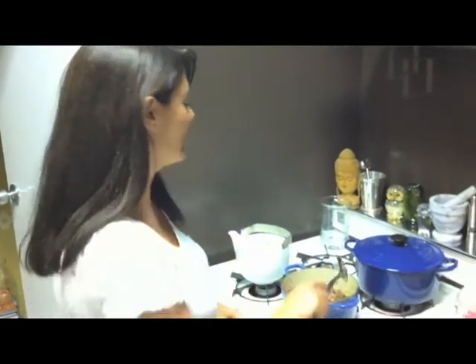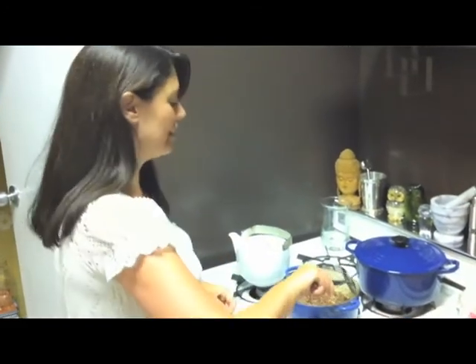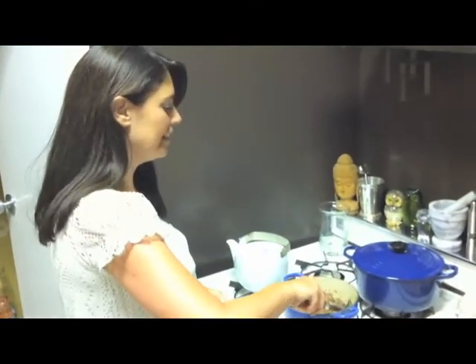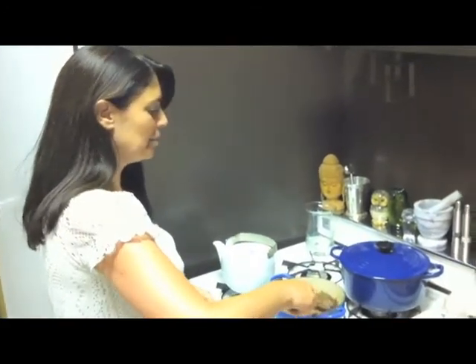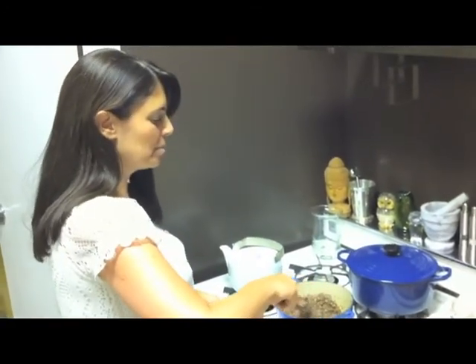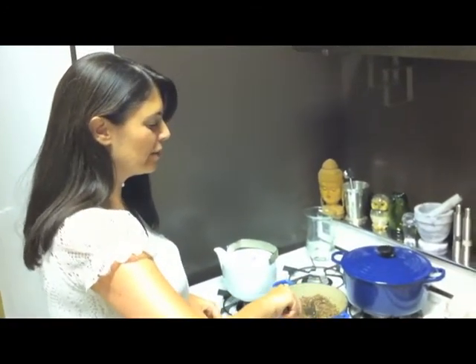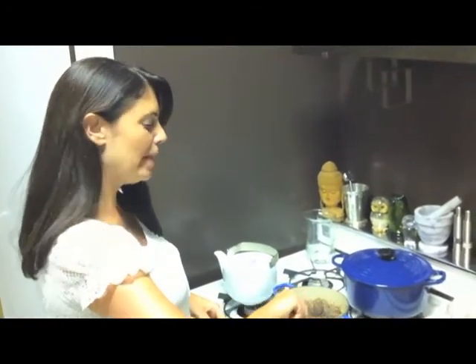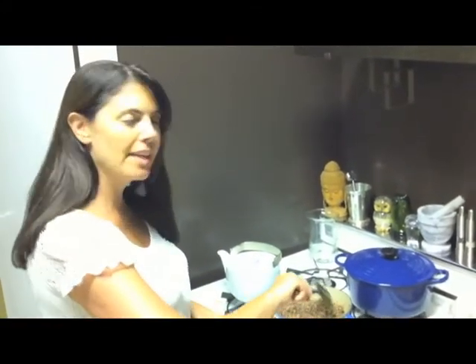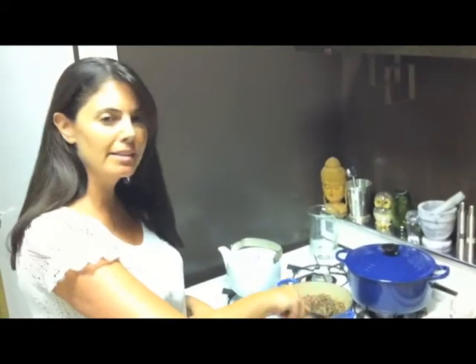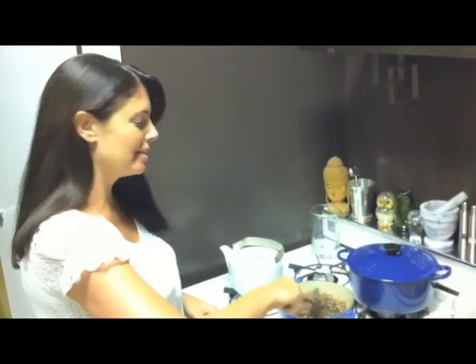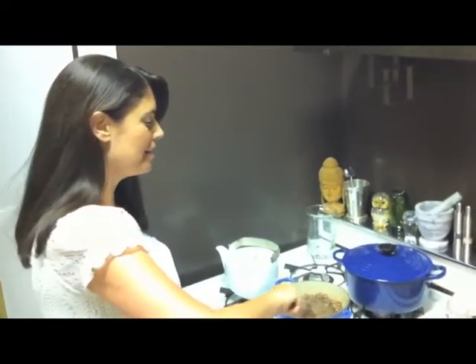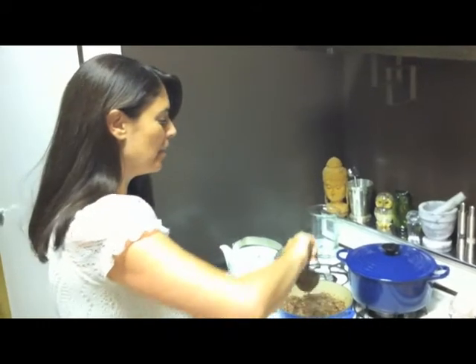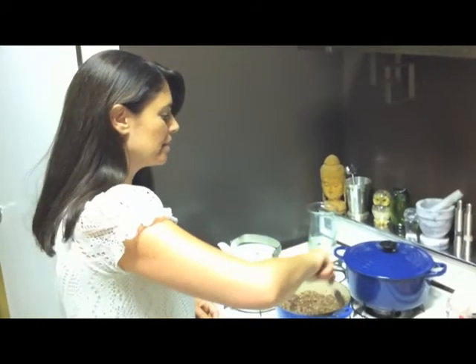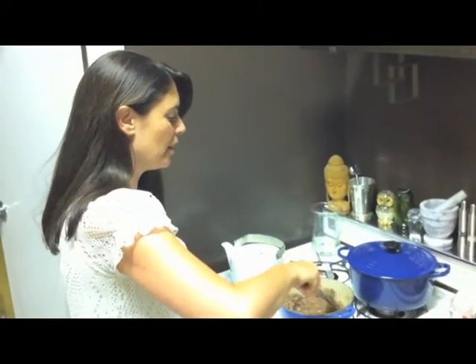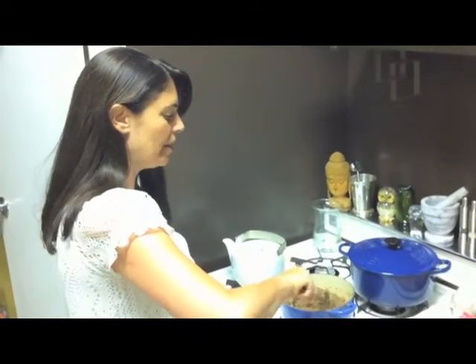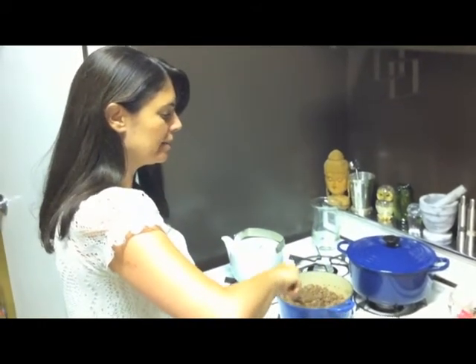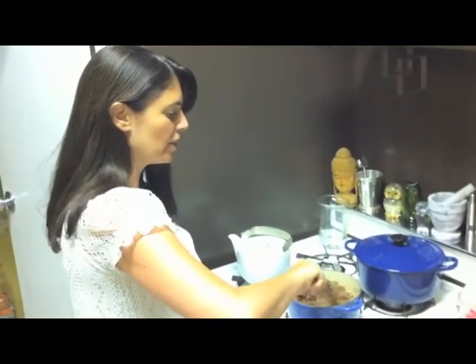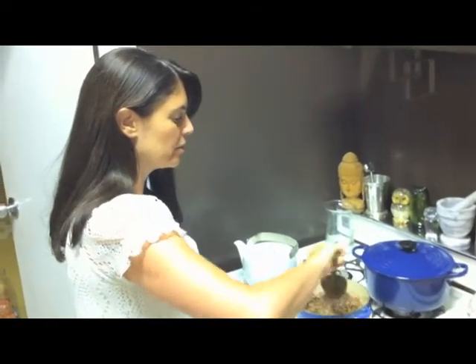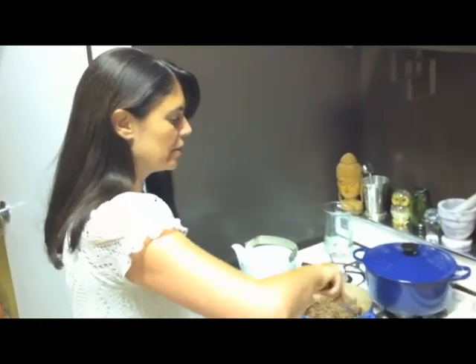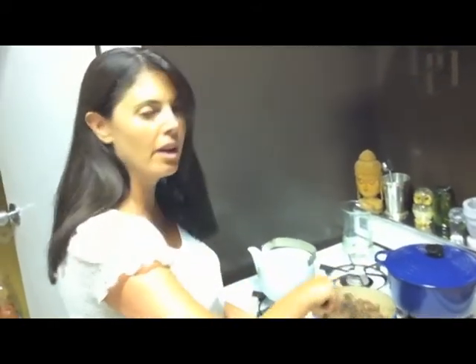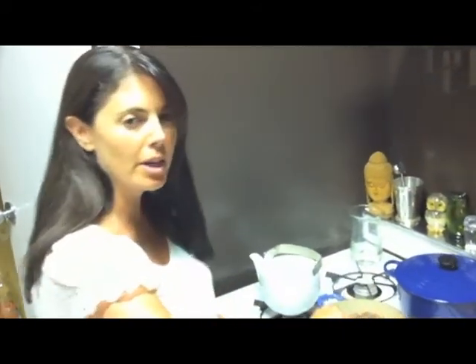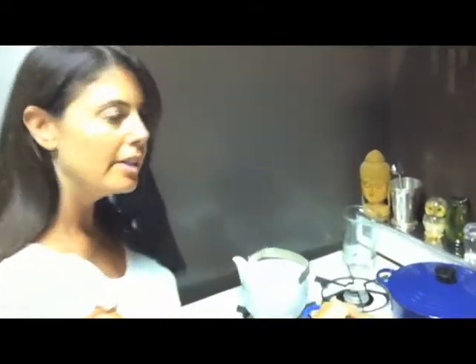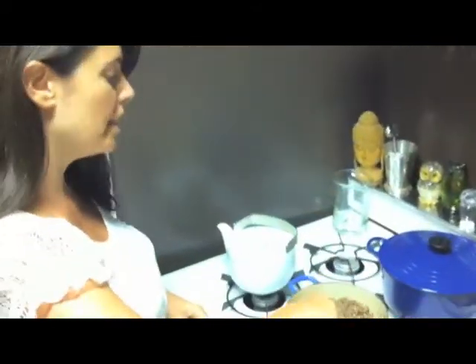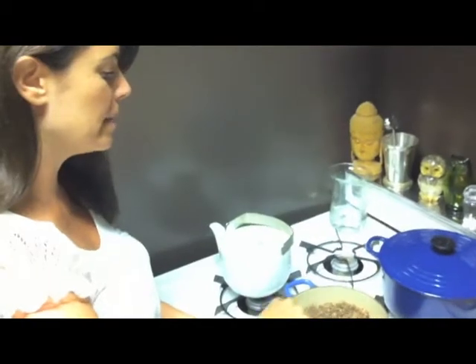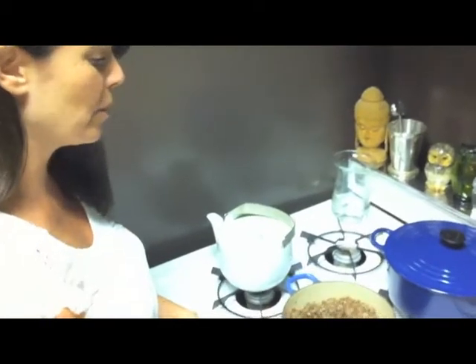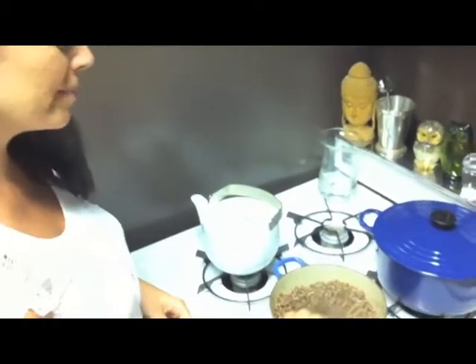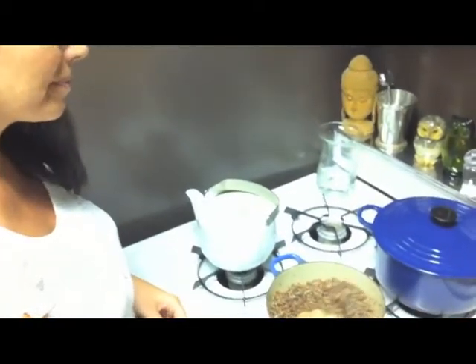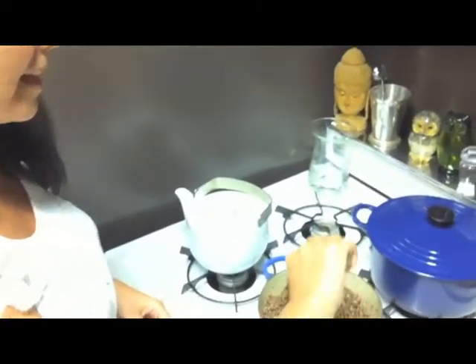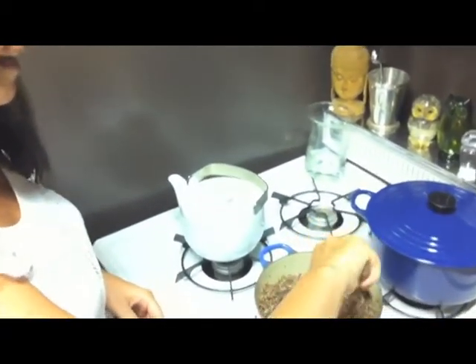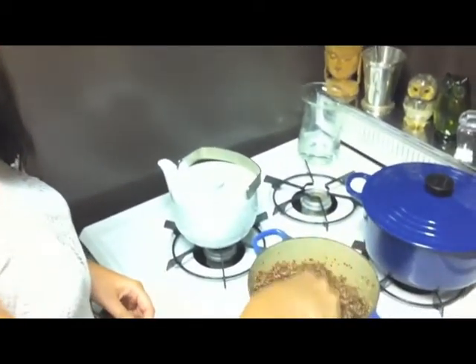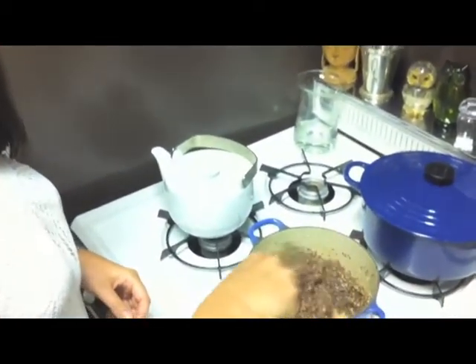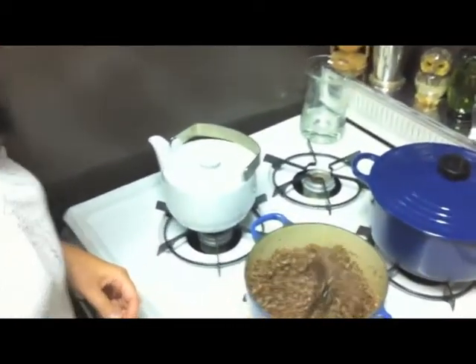The quinoa has been cooking for about 10 minutes. Now I'm just uncovering the pot and stirring a little bit to make sure all the water is absorbed. And it's pretty much done.